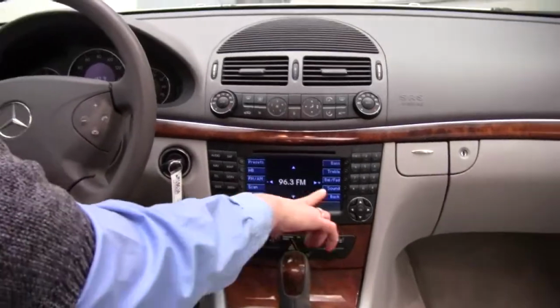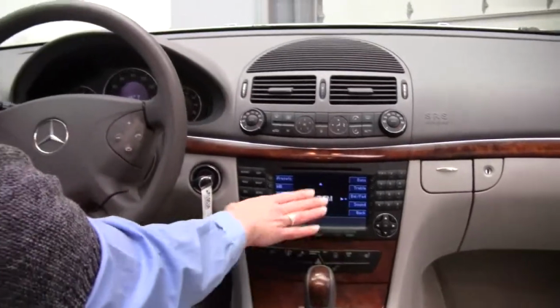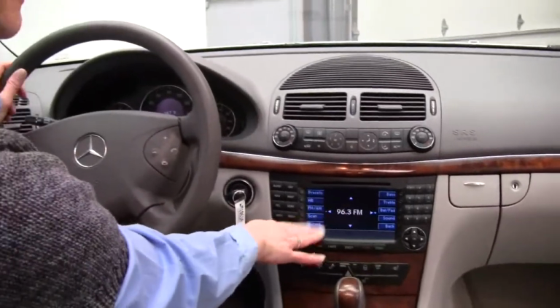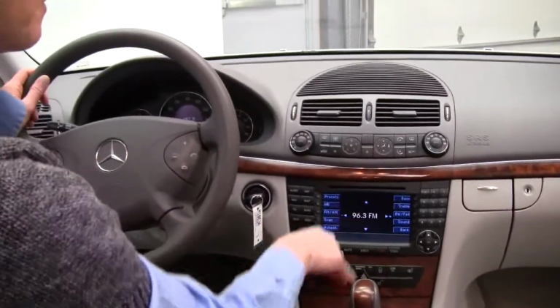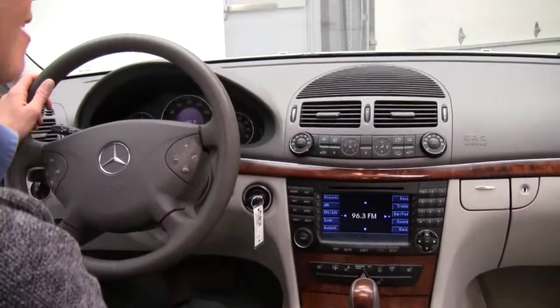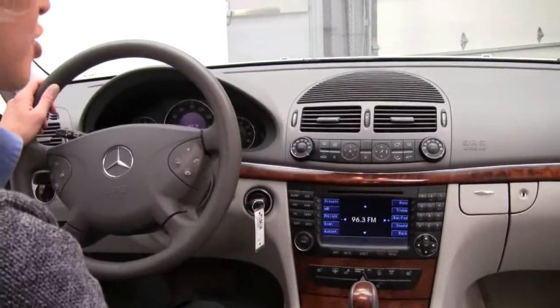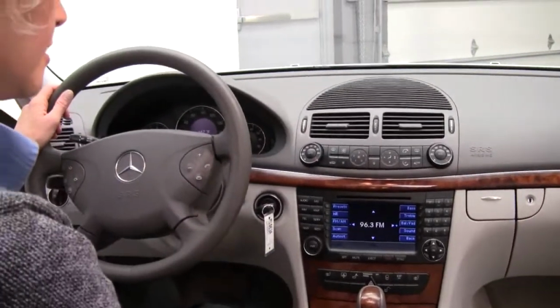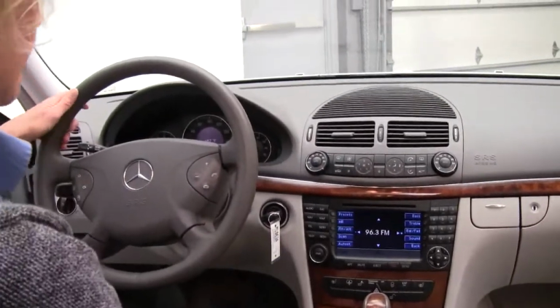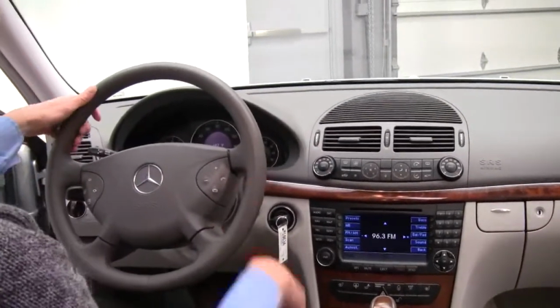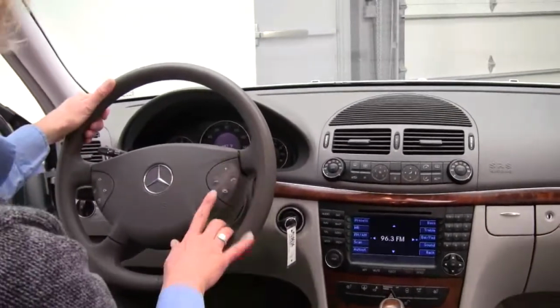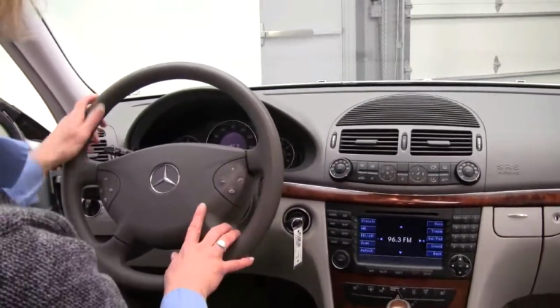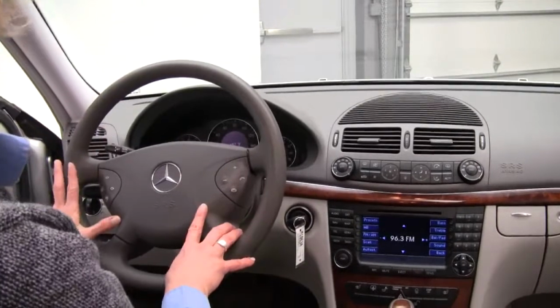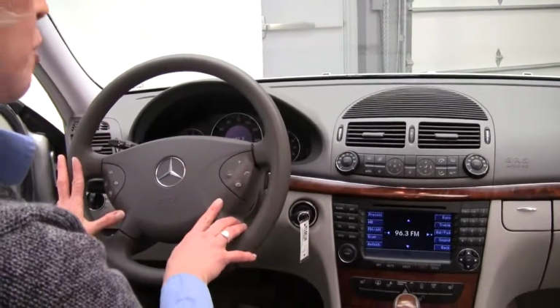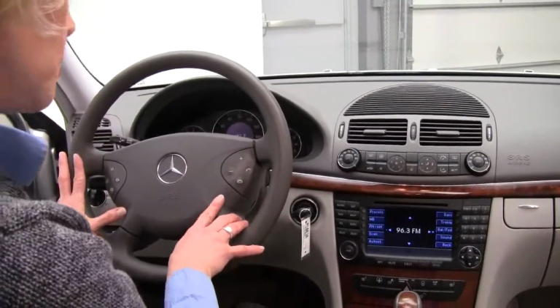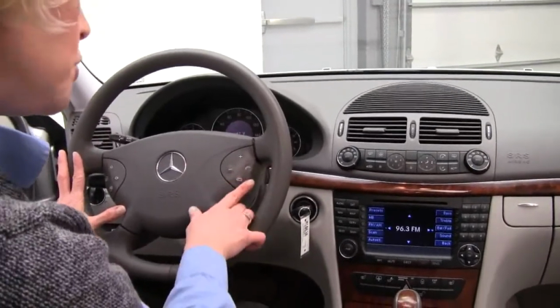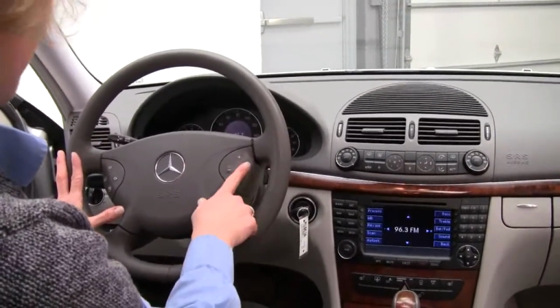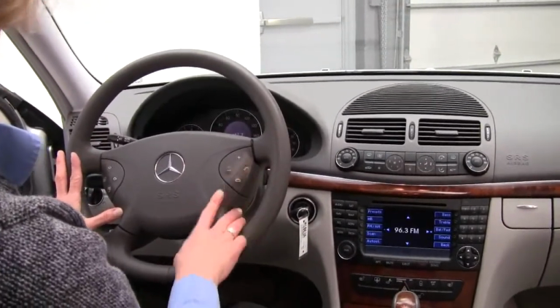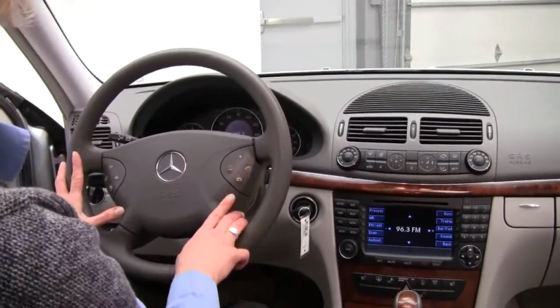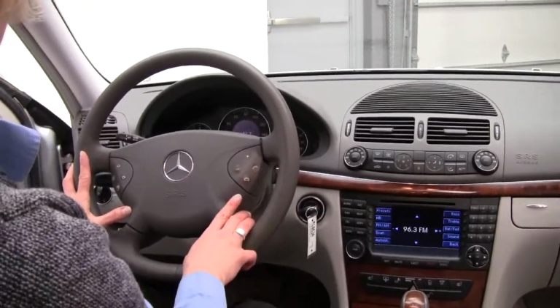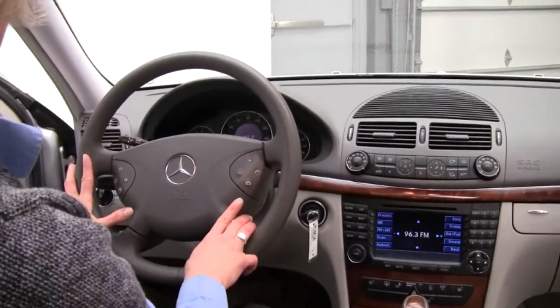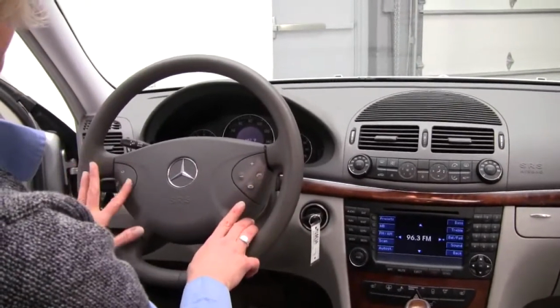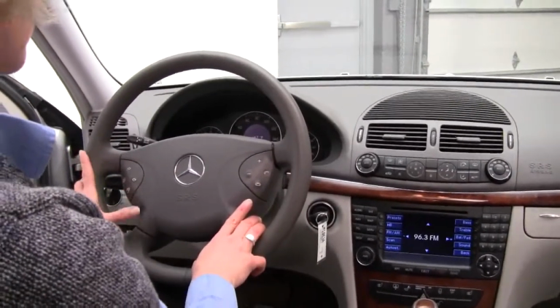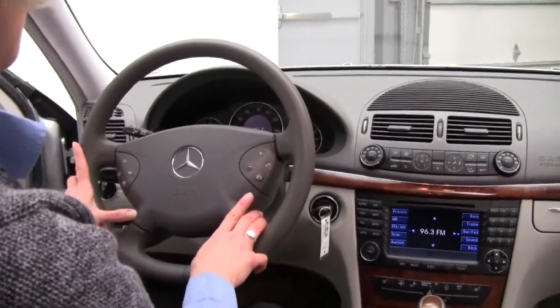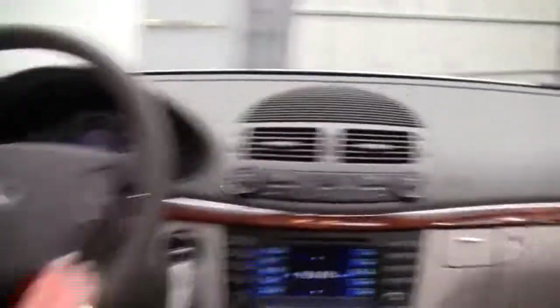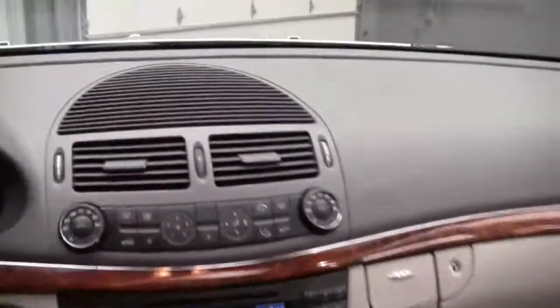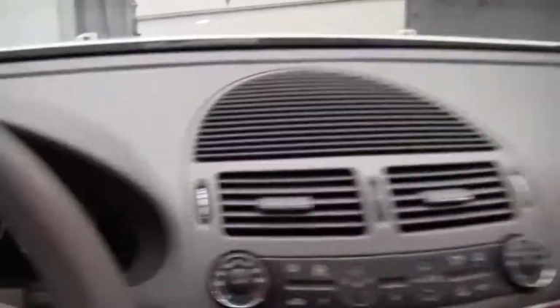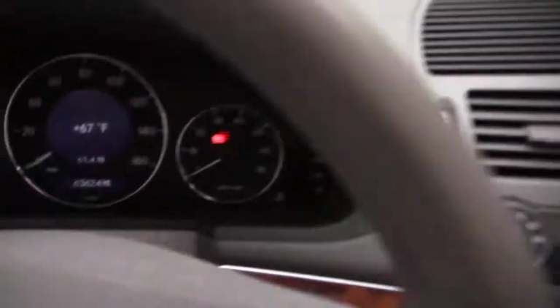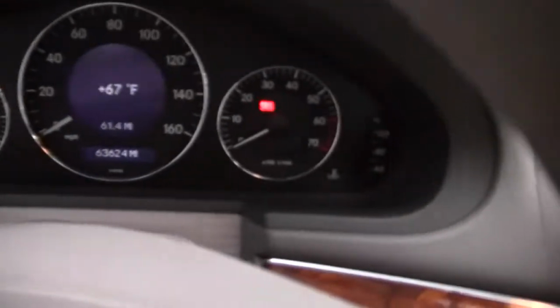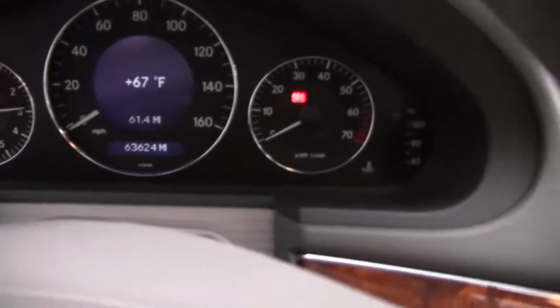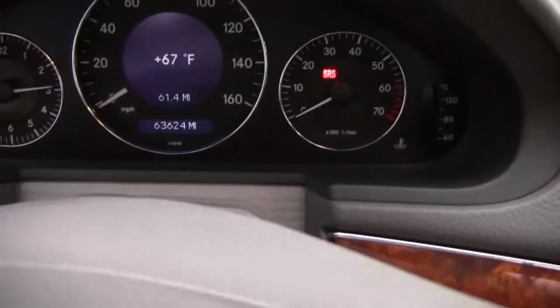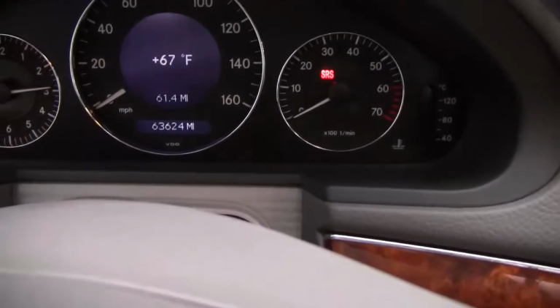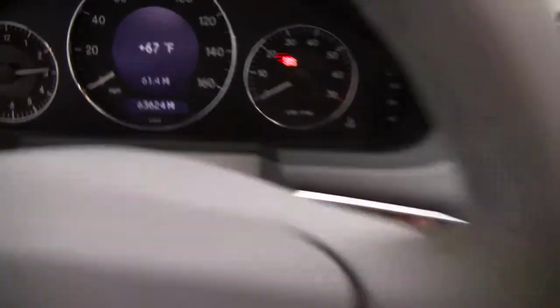Stereo system — this is equipped with navigation, we've got Bluetooth enabled here, steering wheel controls, 63,624 miles on the vehicle.